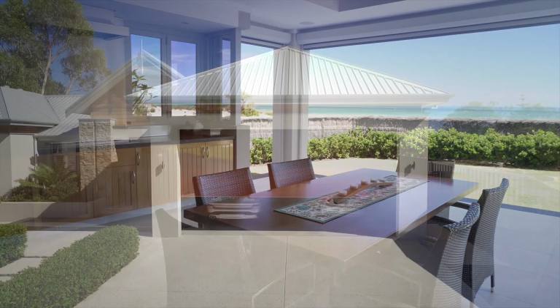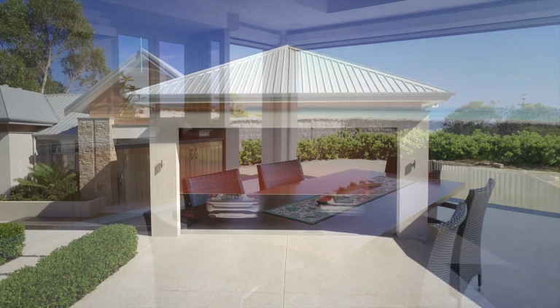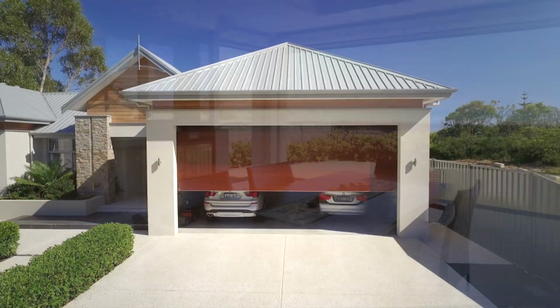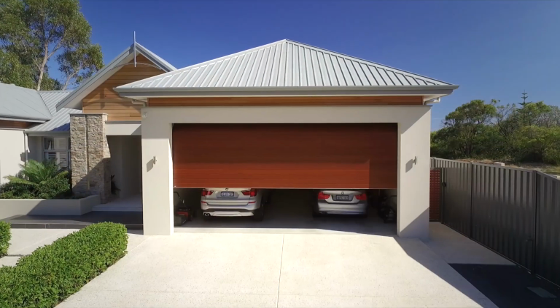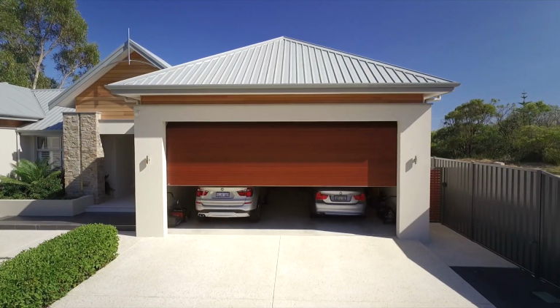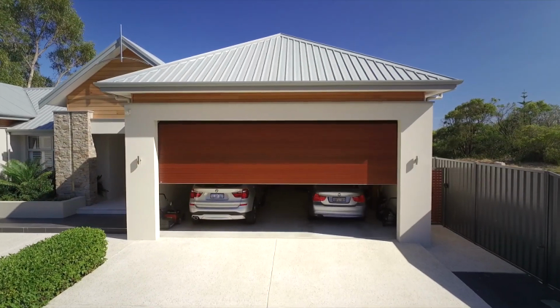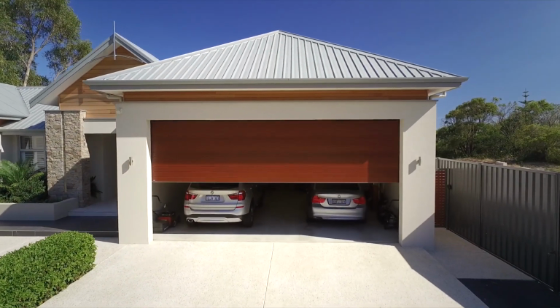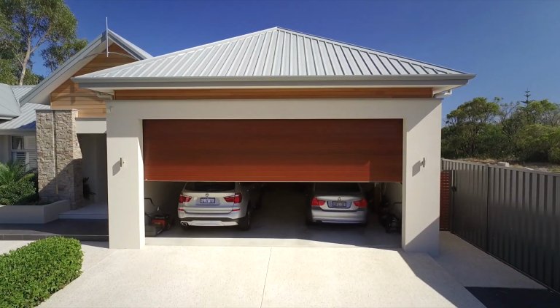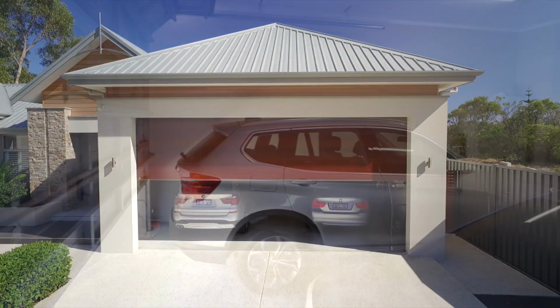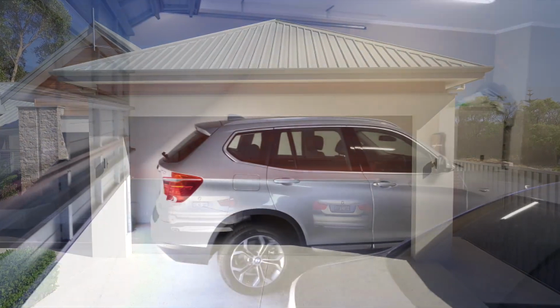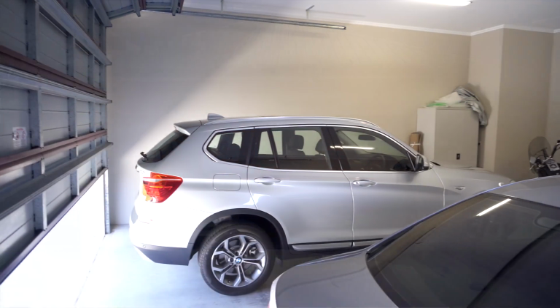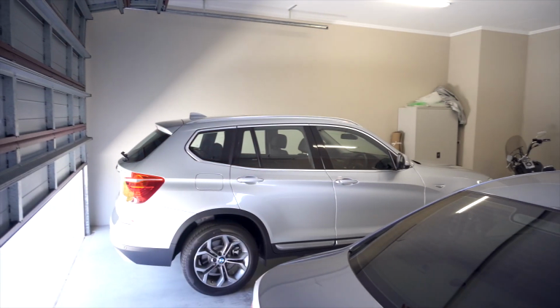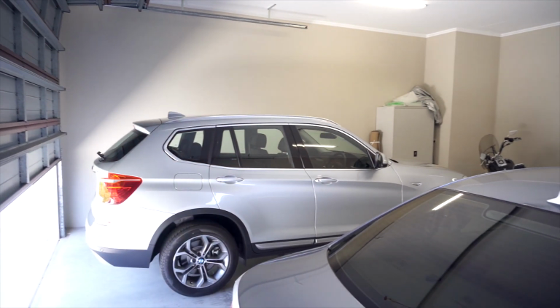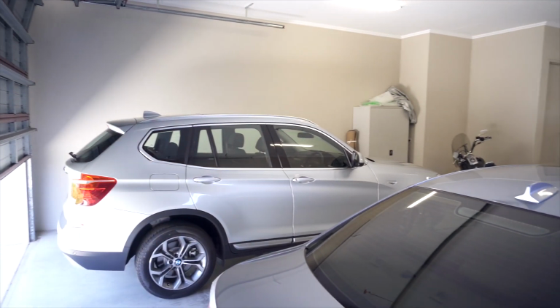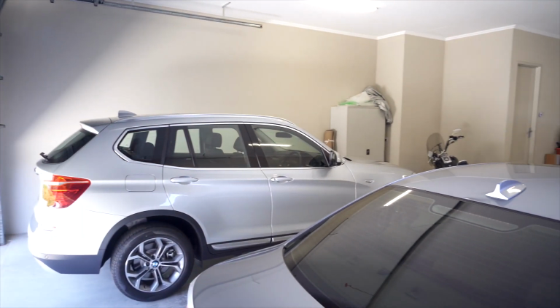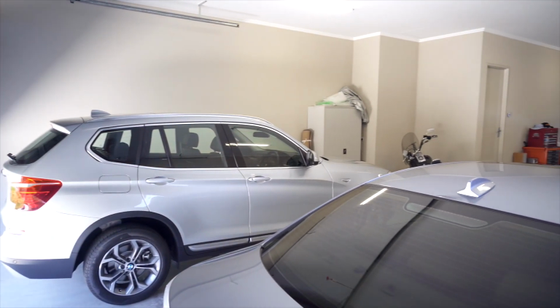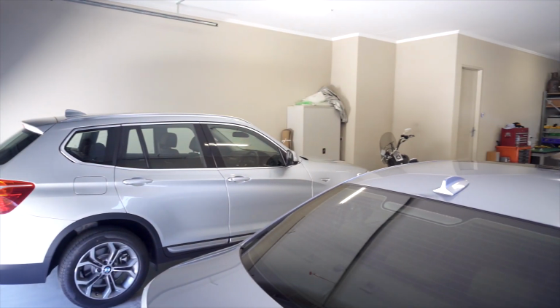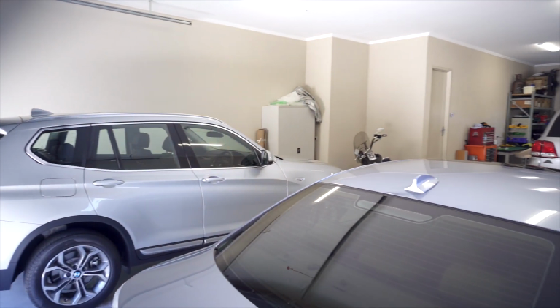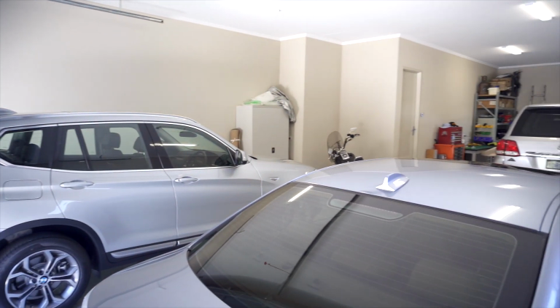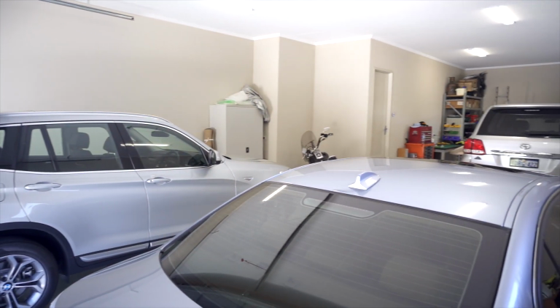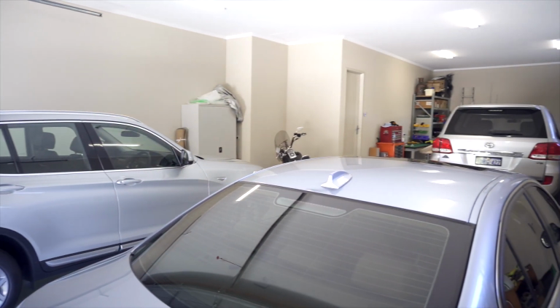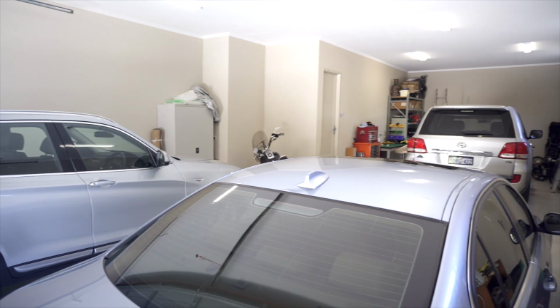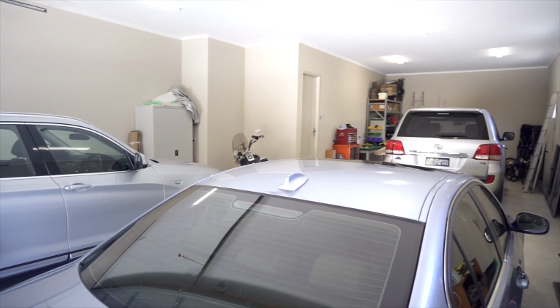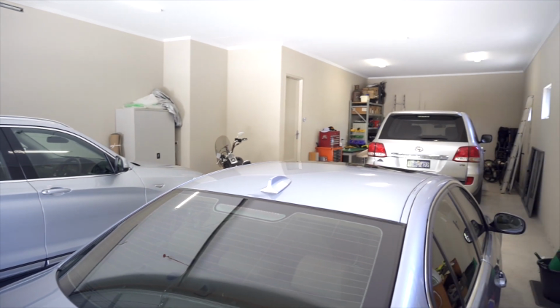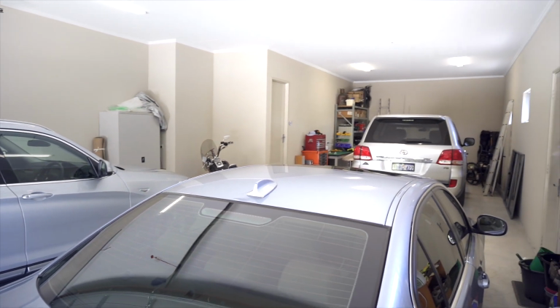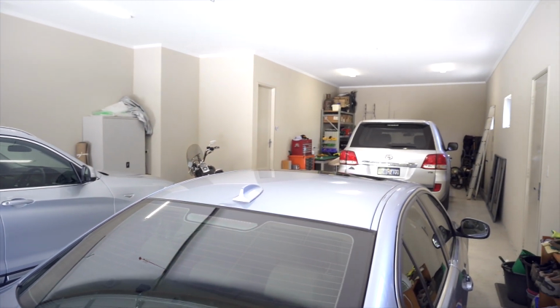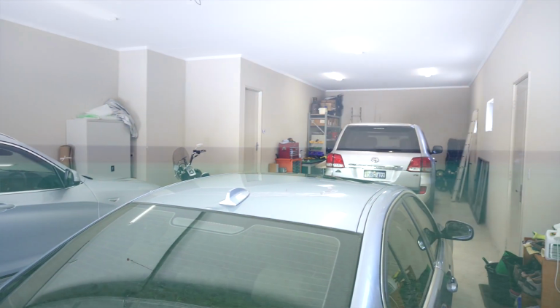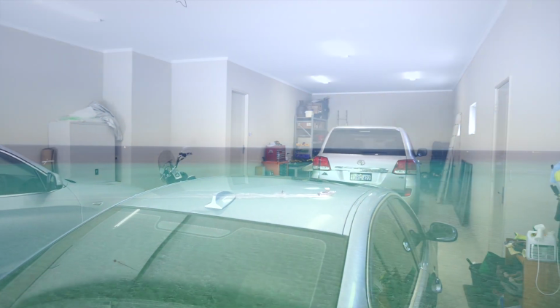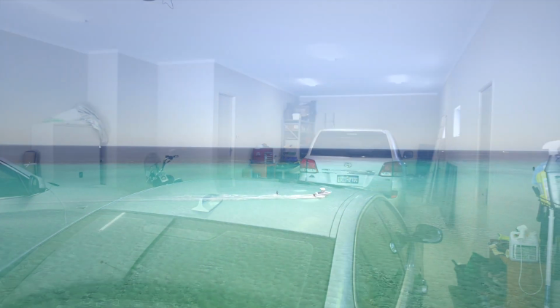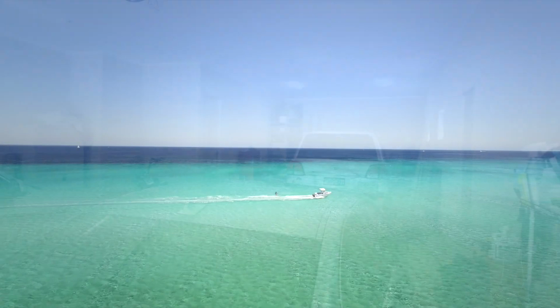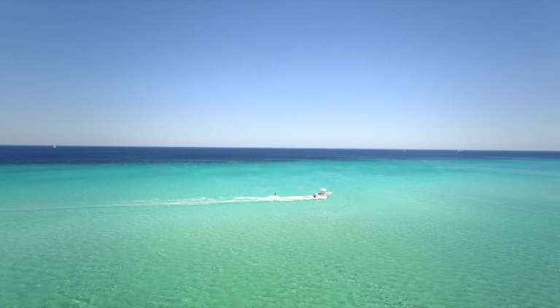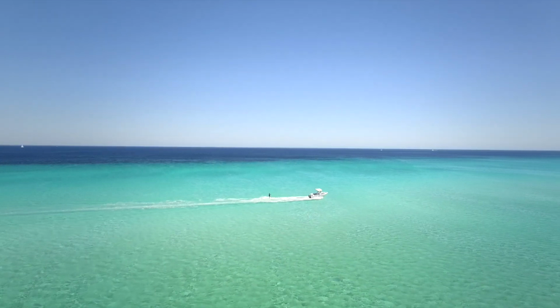The storage hasn't been forgotten either, with particular attention taken to house the toys. The extra high secure garage is 15 metres long and 7 metres wide, ensuring your boat can be ready for a day on the bay whenever you are.